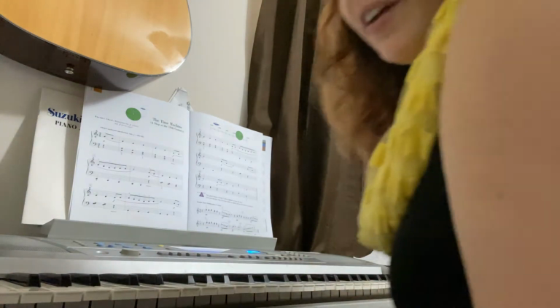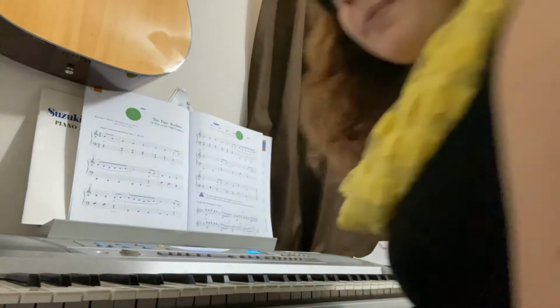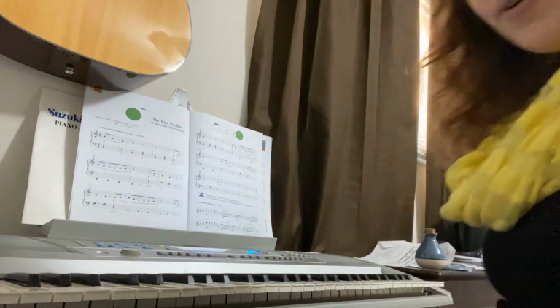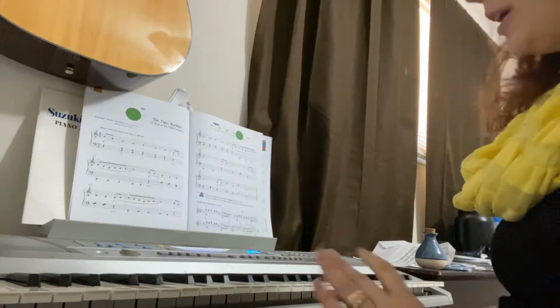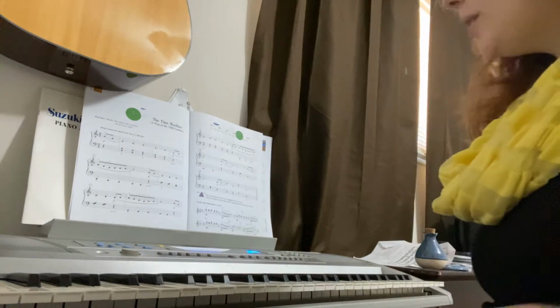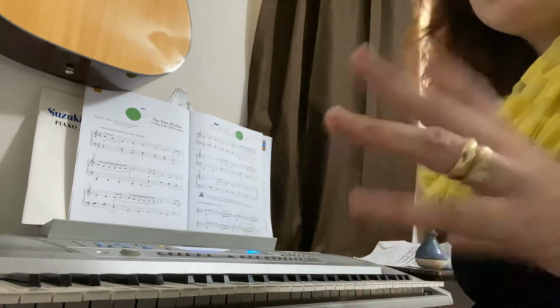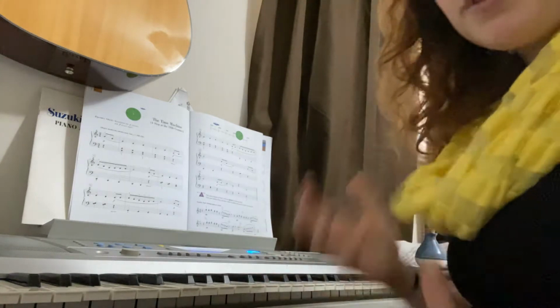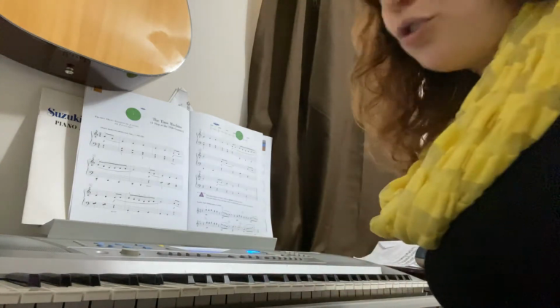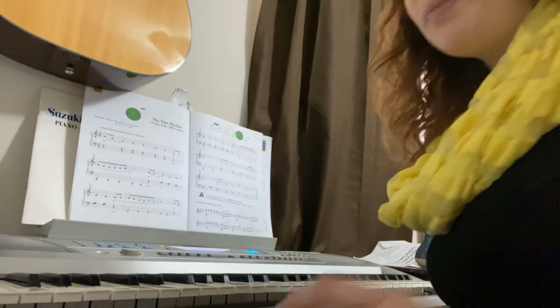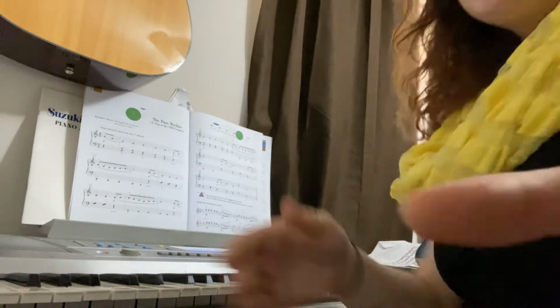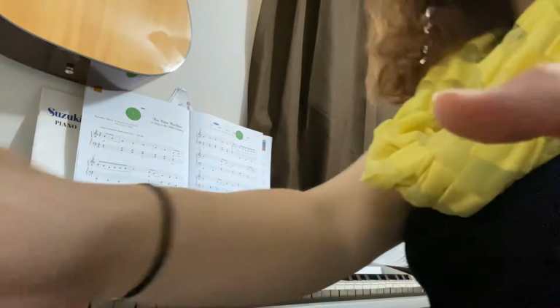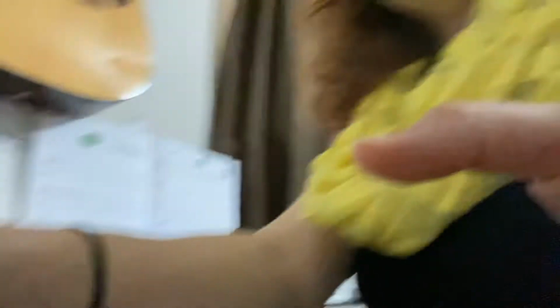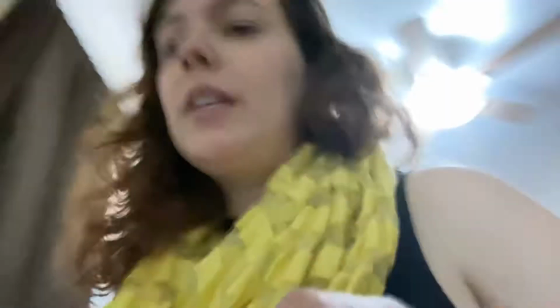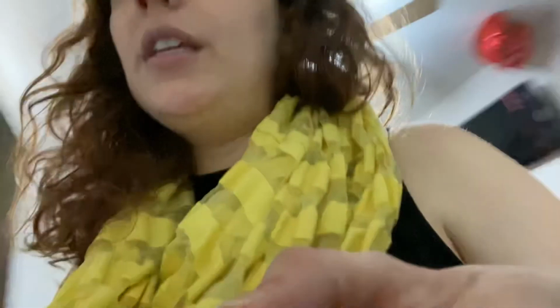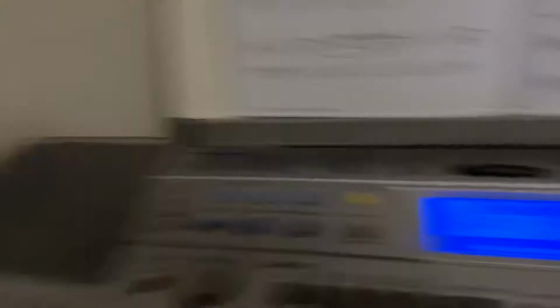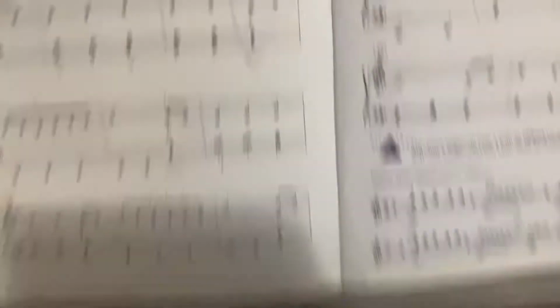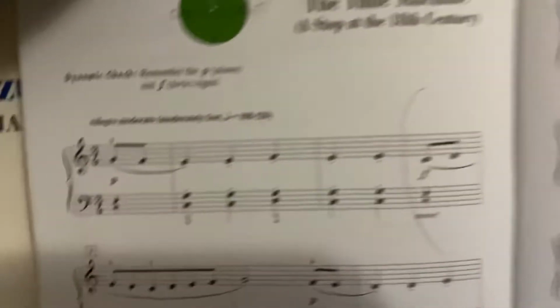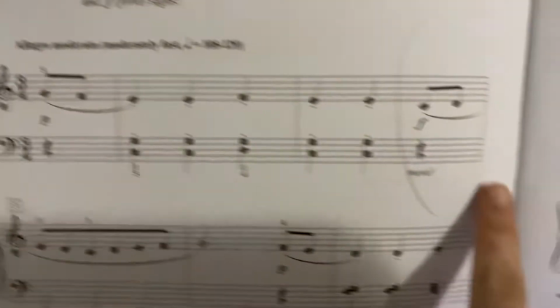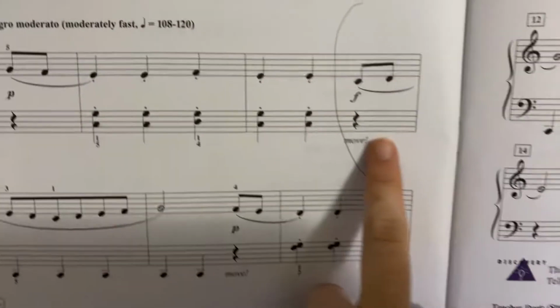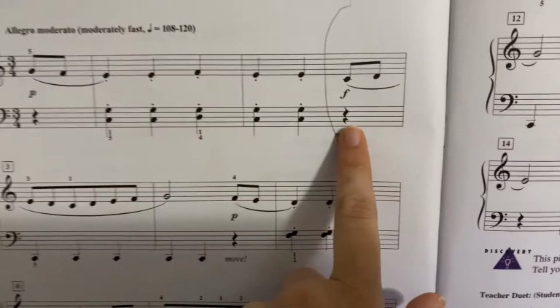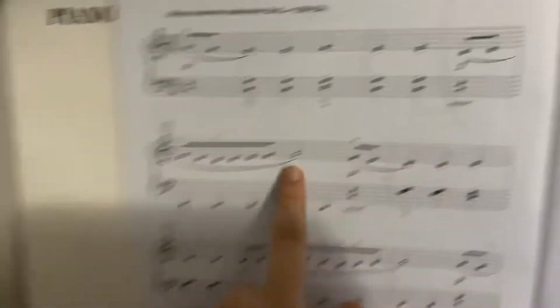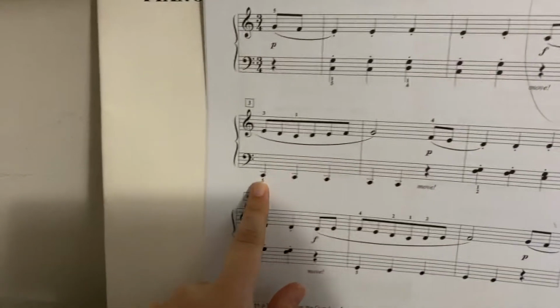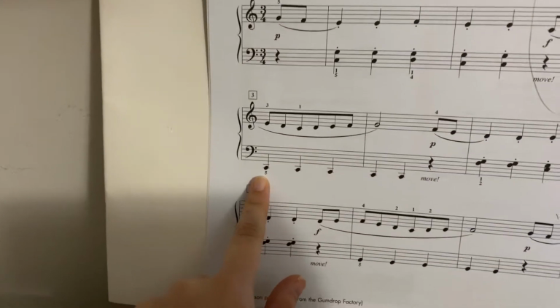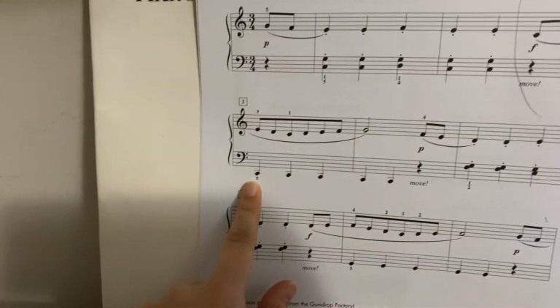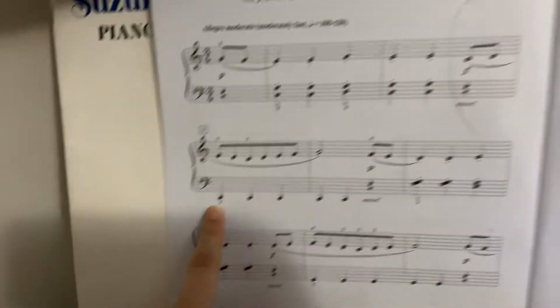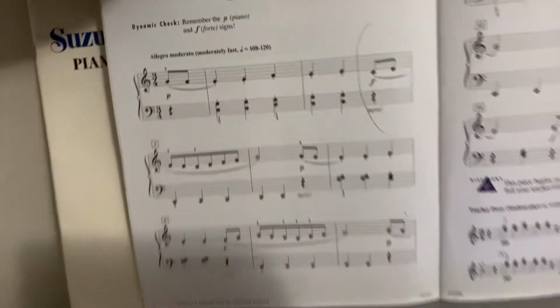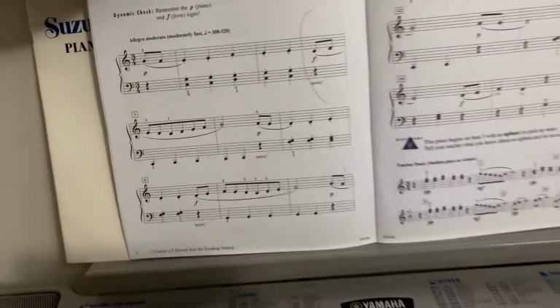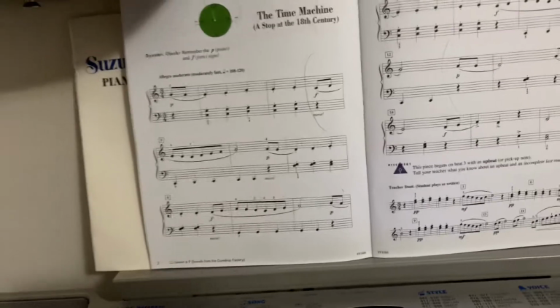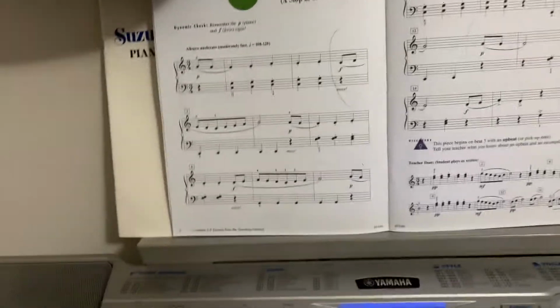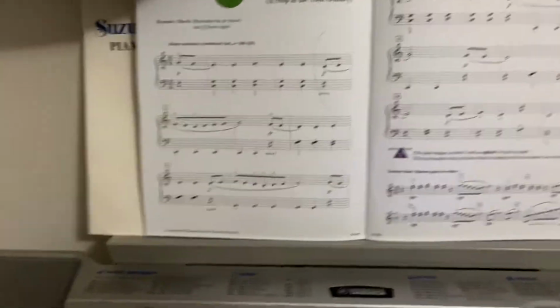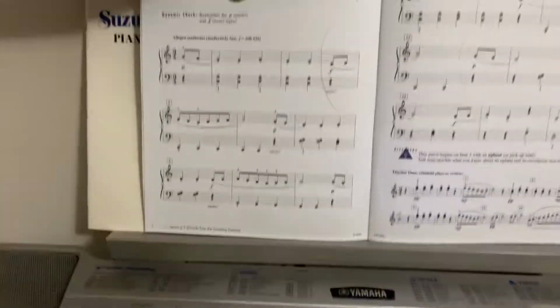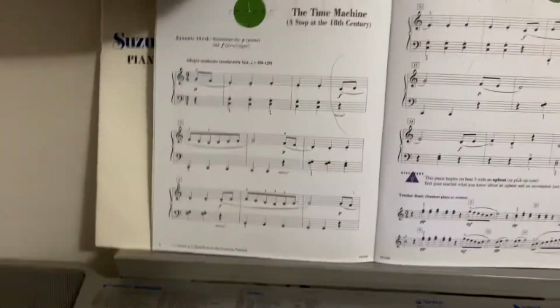Okay, so I hope that helps a little bit. Just a couple things to show you. The biggest issue being the transition here, where our left hand only gets one rest to move to C over there. So a couple different ways we can practice that.